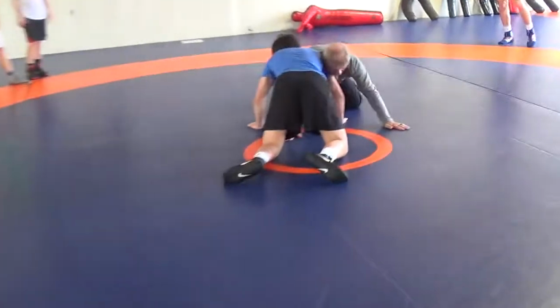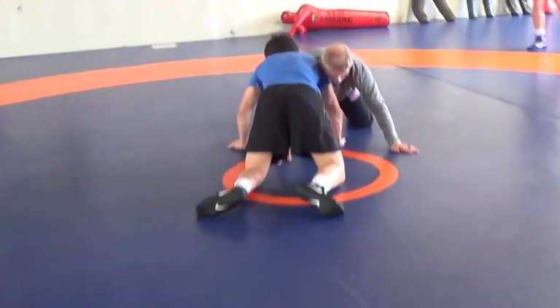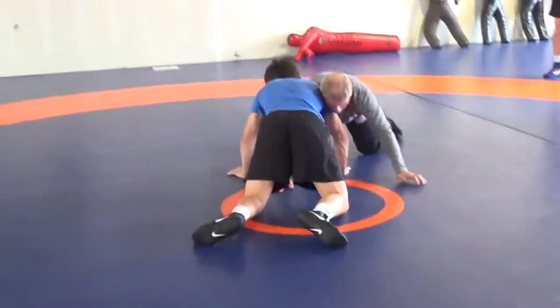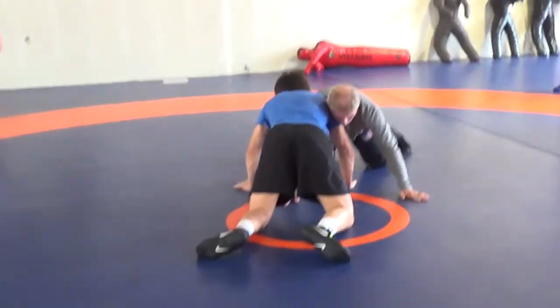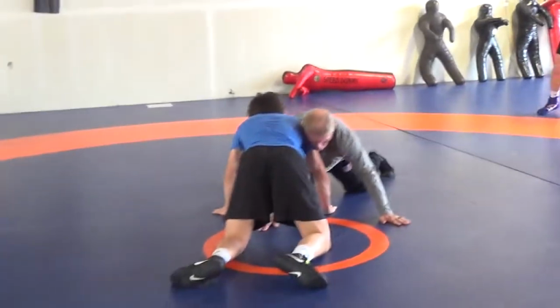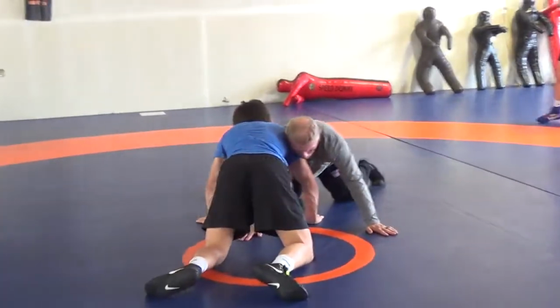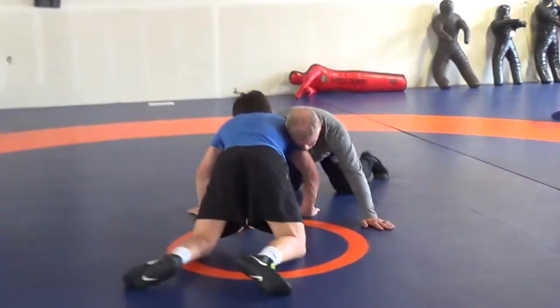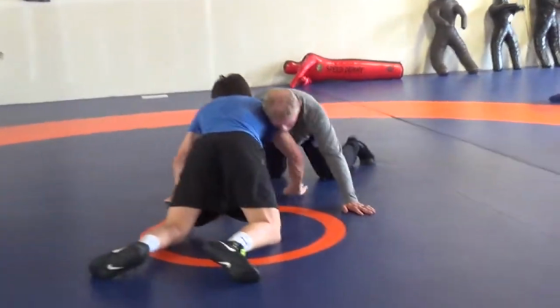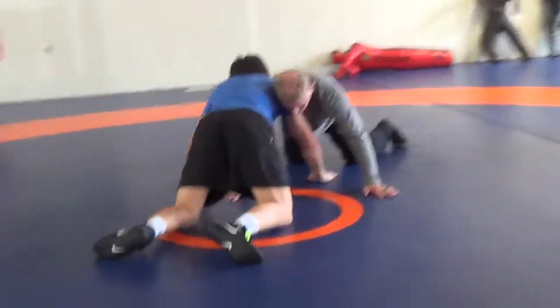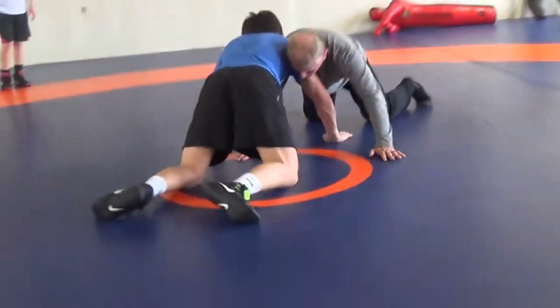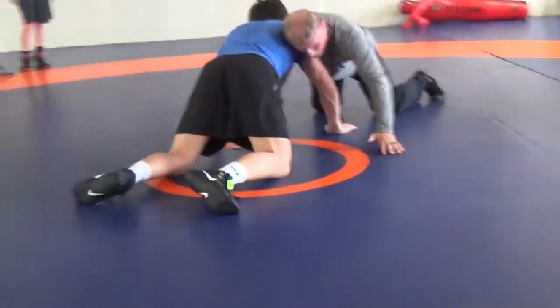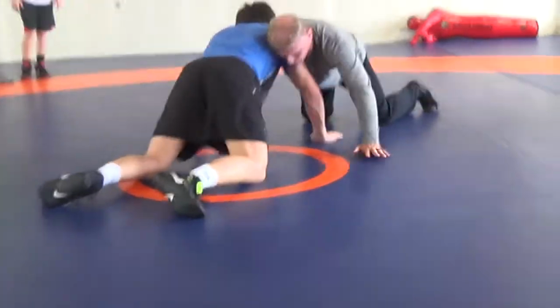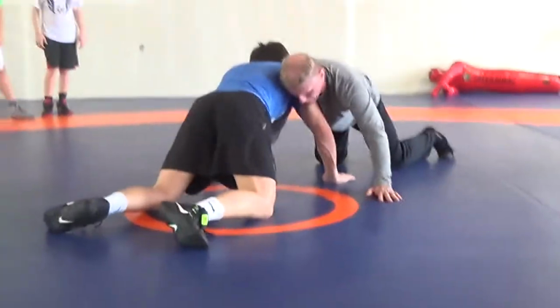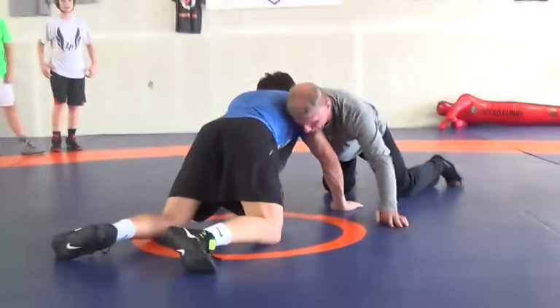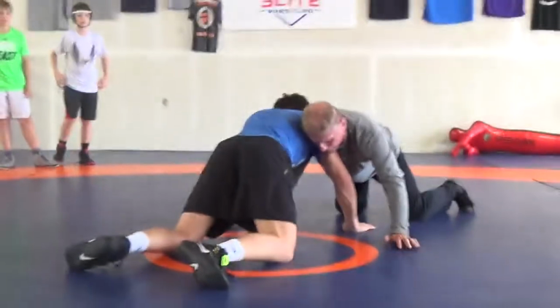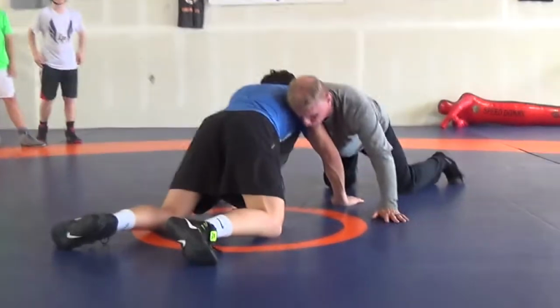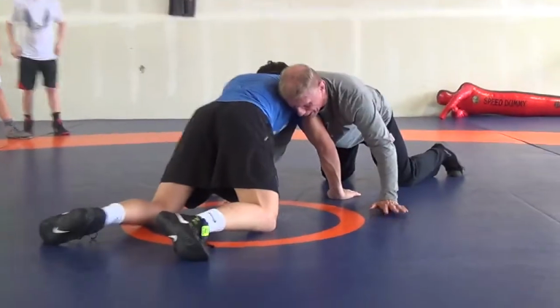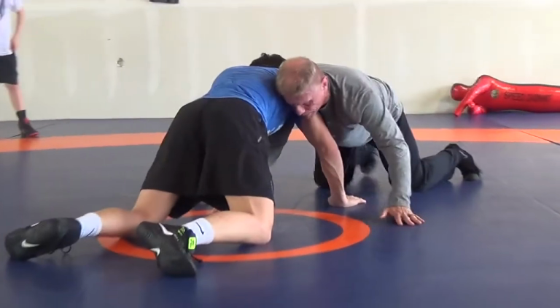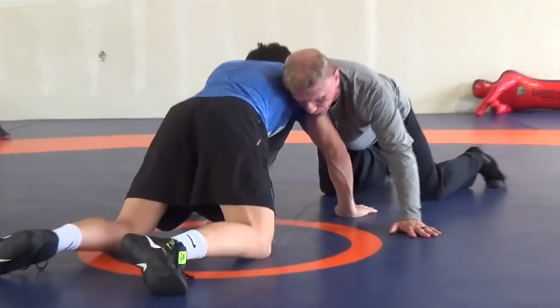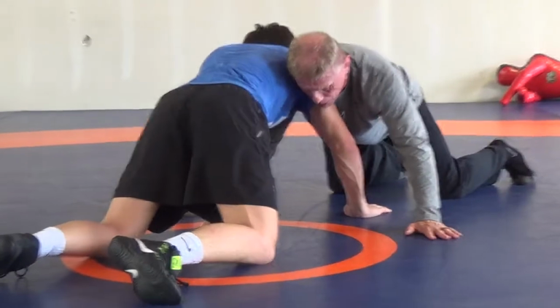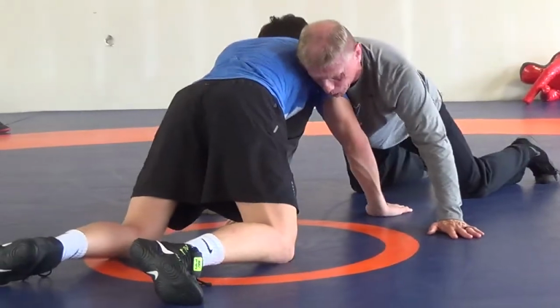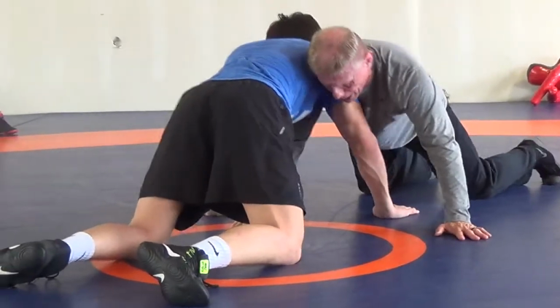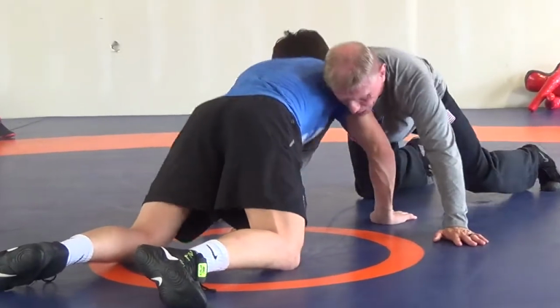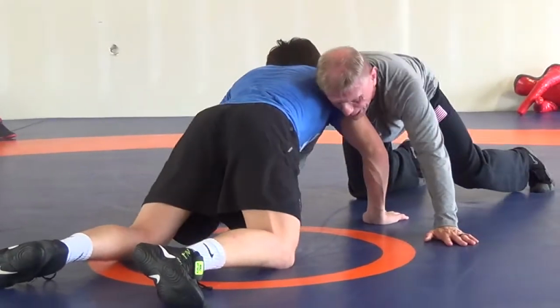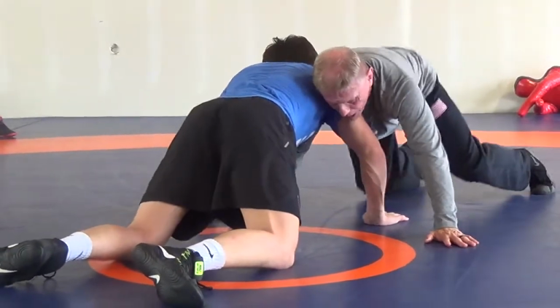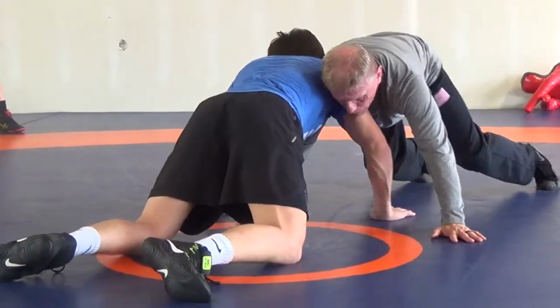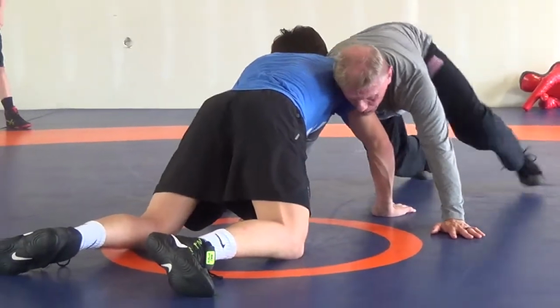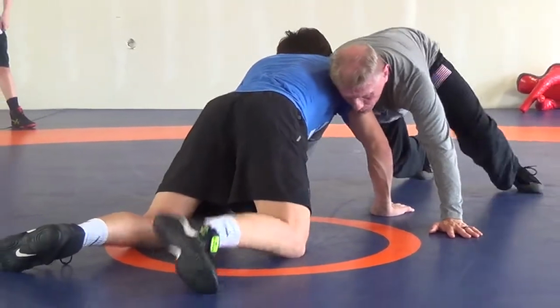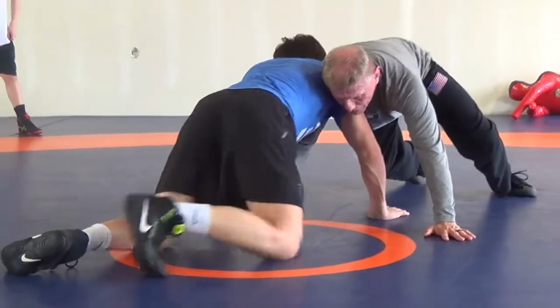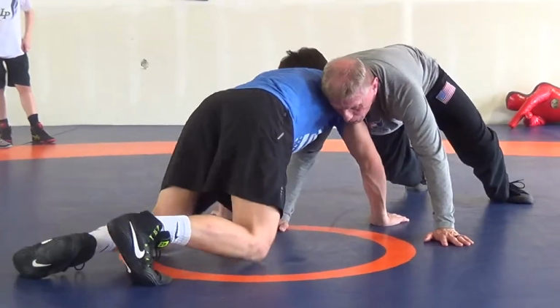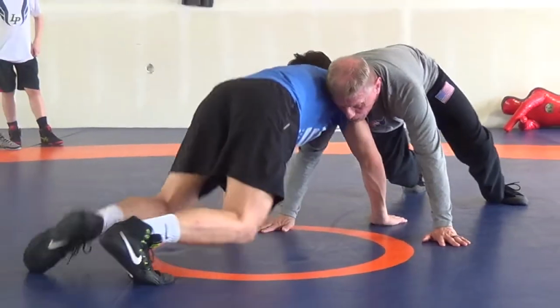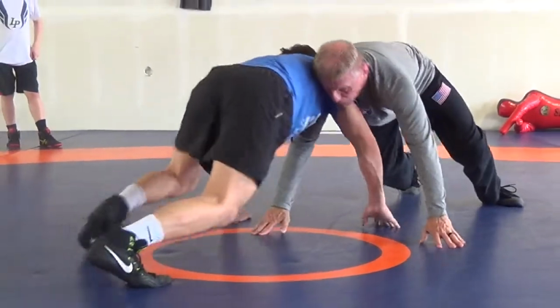All we're doing is getting good drive. I'm just going to drive with my legs and I'm not going to use my hands much. I'm going to drive, he's driving, and then we just keep driving until we both come up.